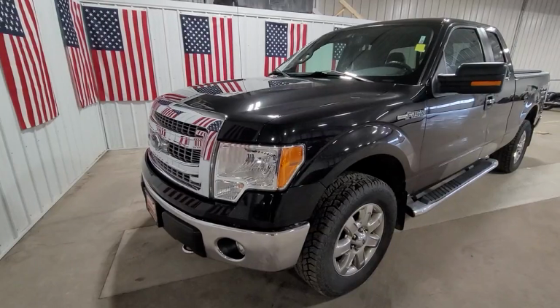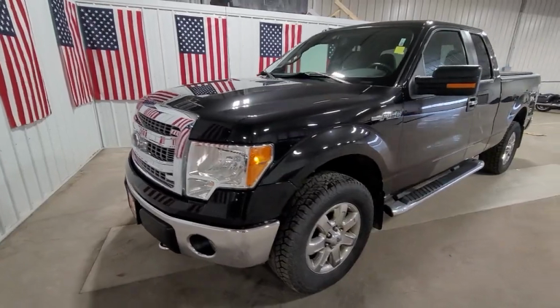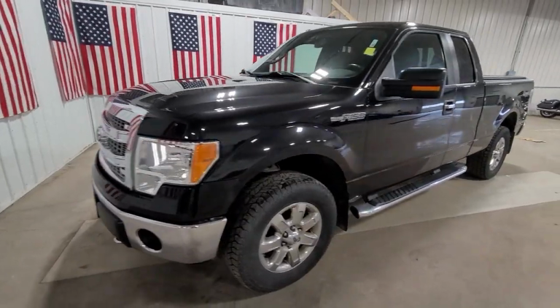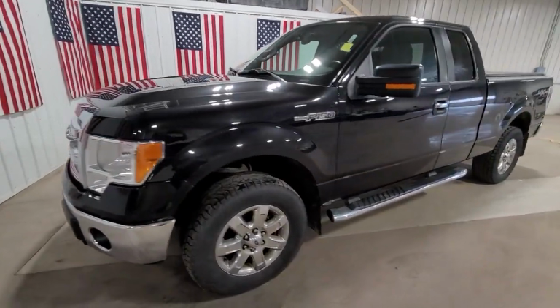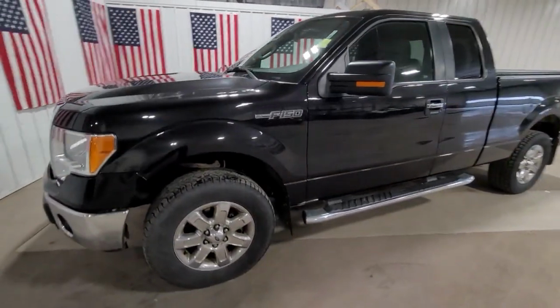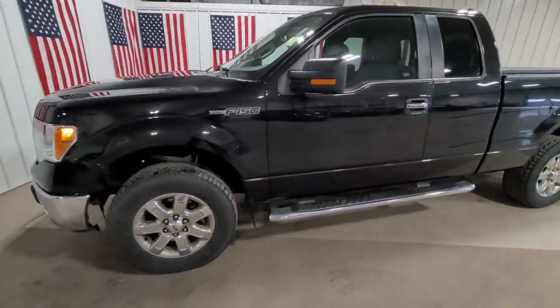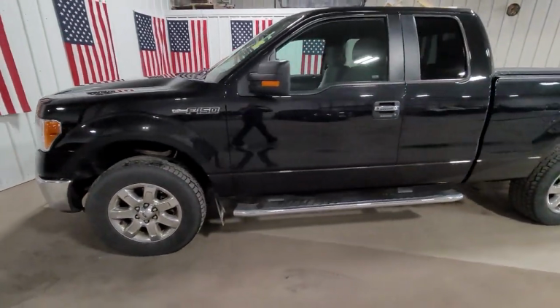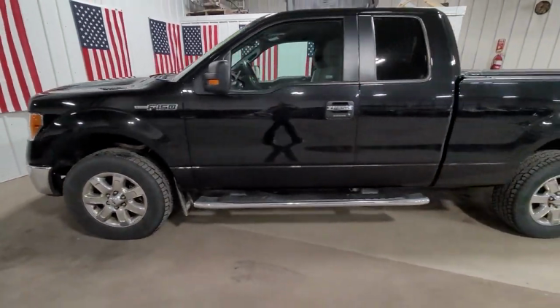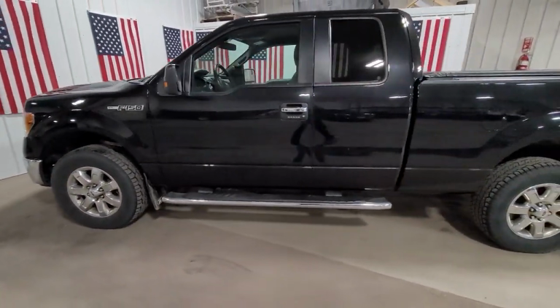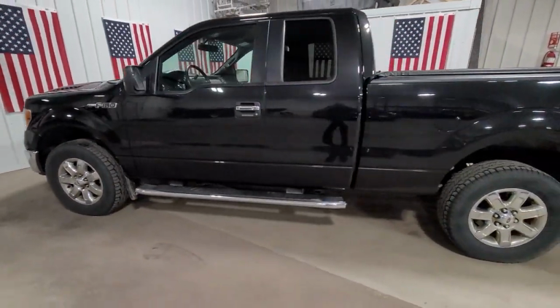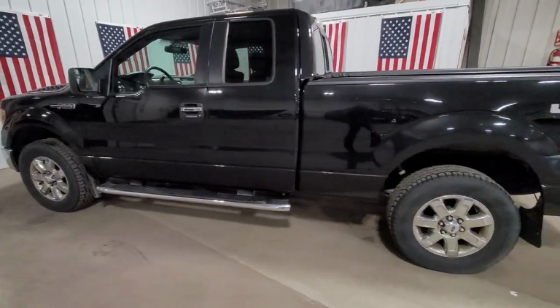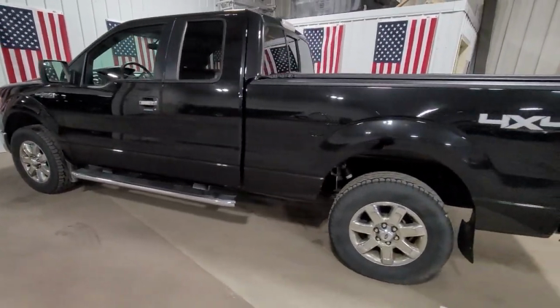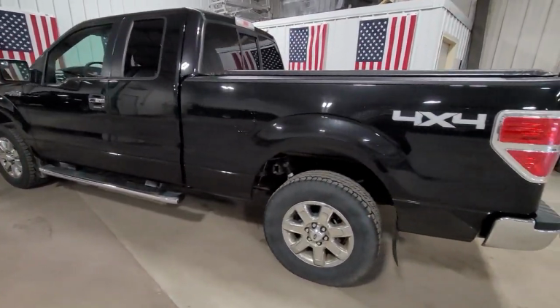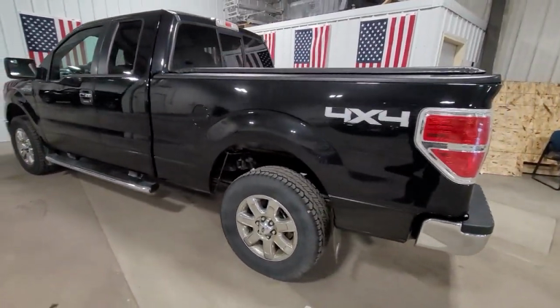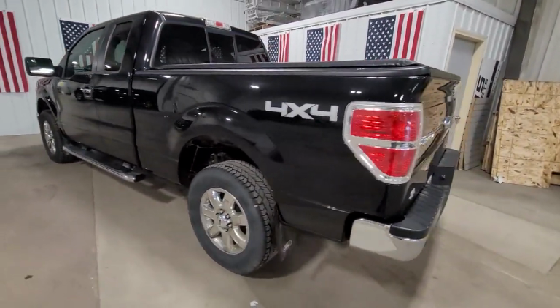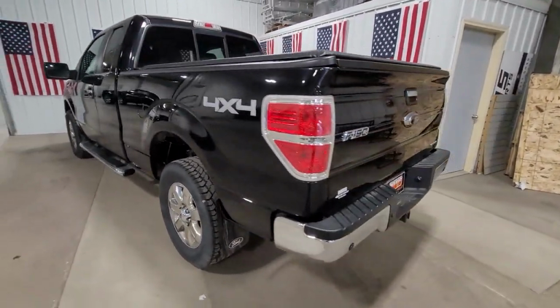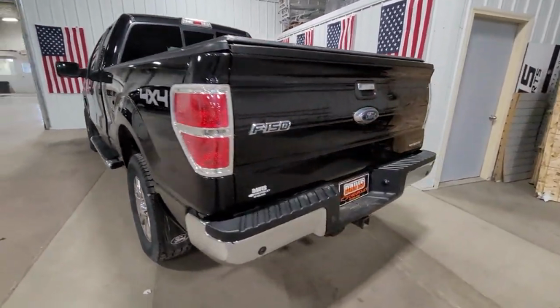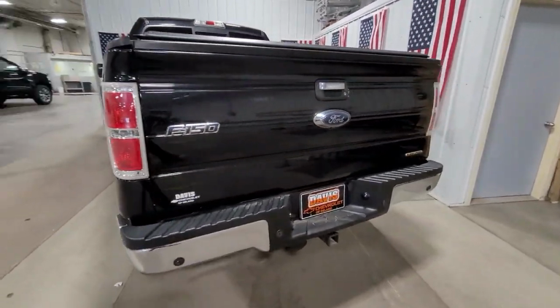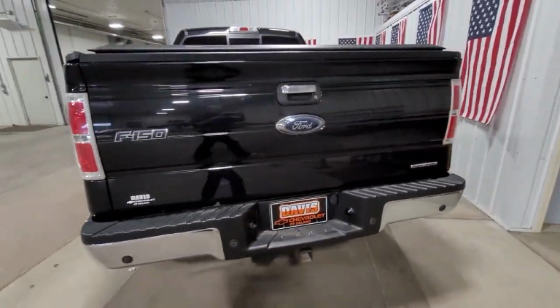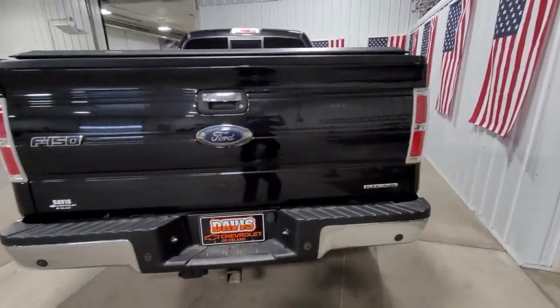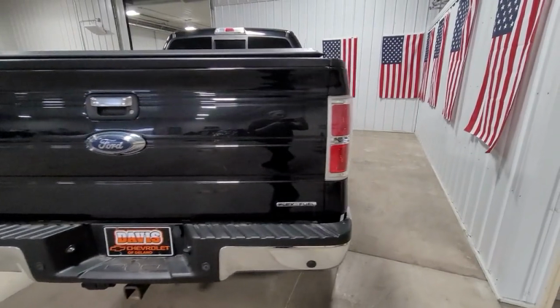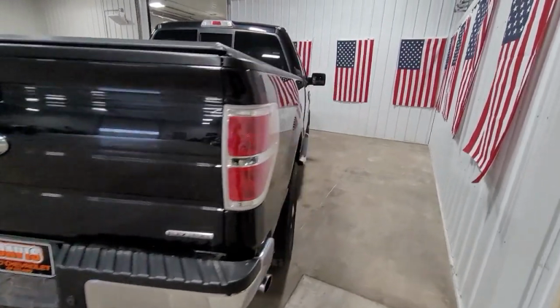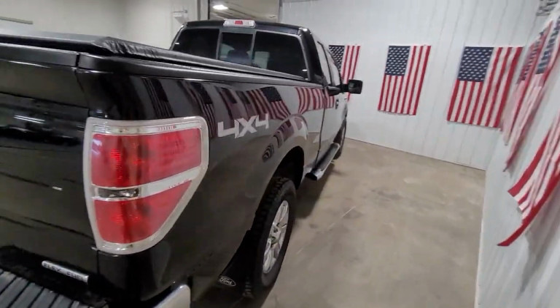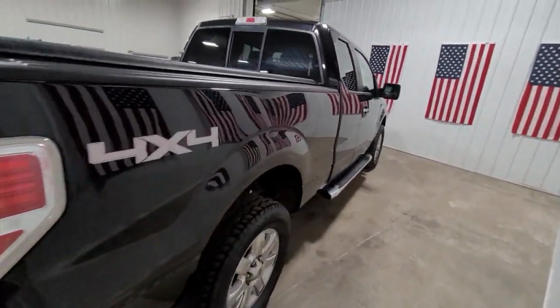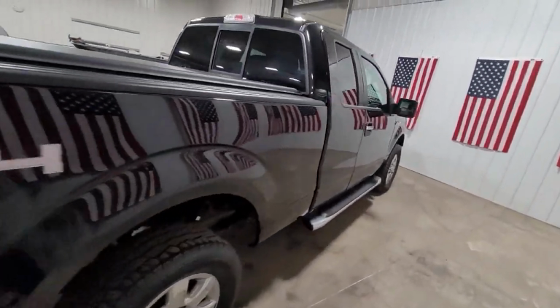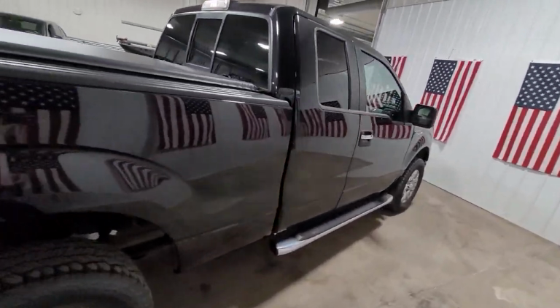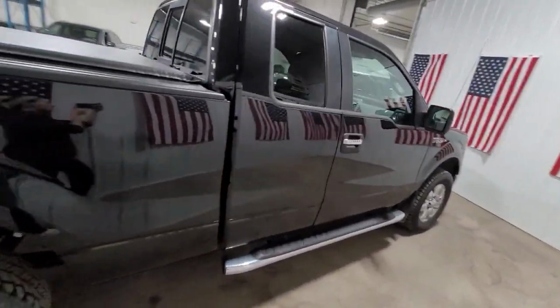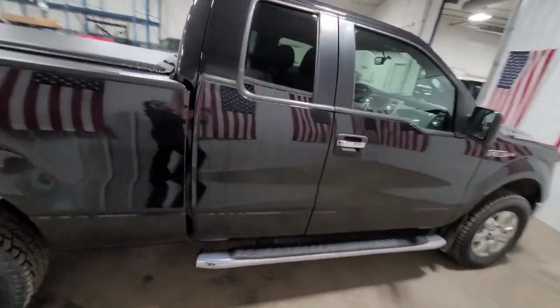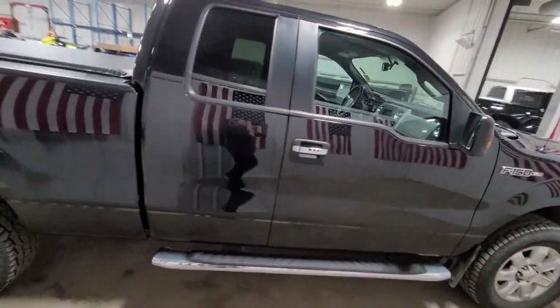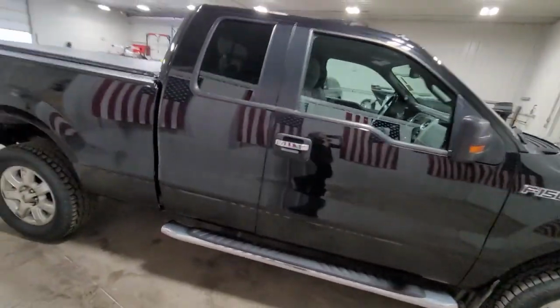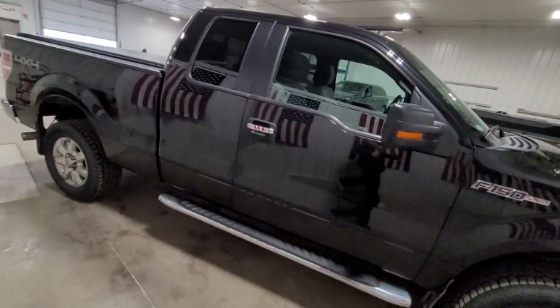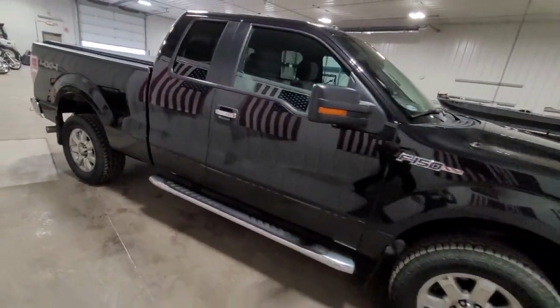Get acquainted with the 2014 Ford F-150. This vehicle is an outstanding buy with fewer than 50,000 miles on the odometer. Enjoy a new level of ease and confidence whether at work or play when you're in this F-150.